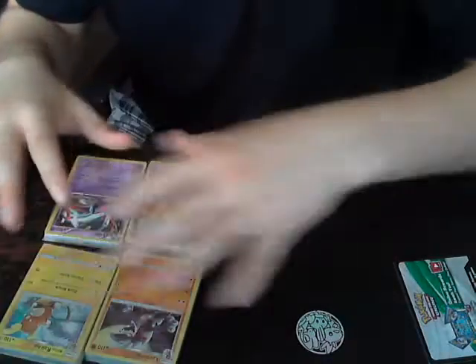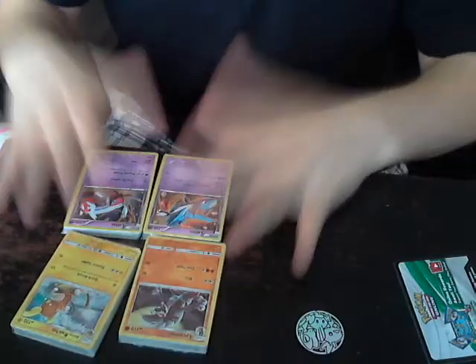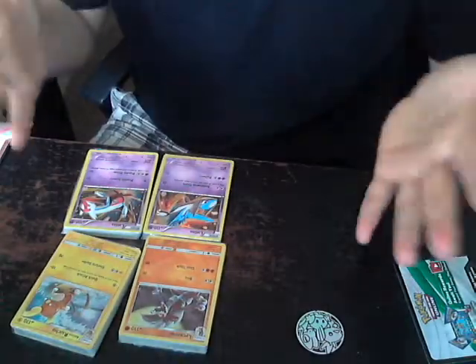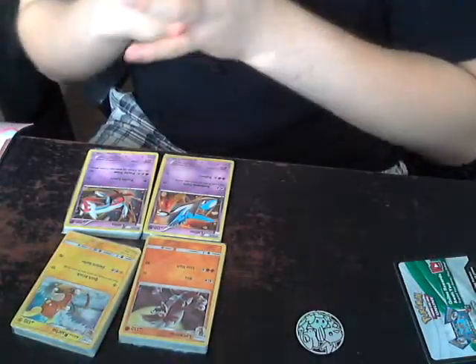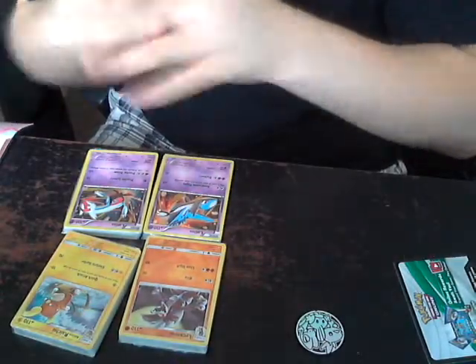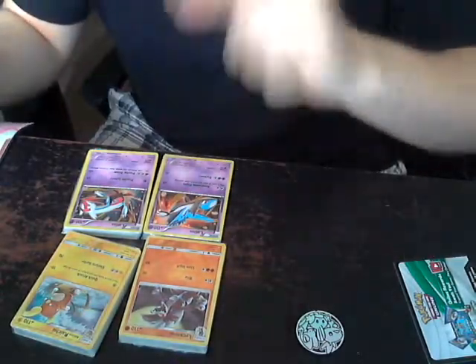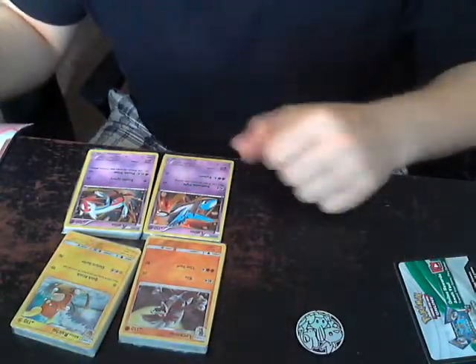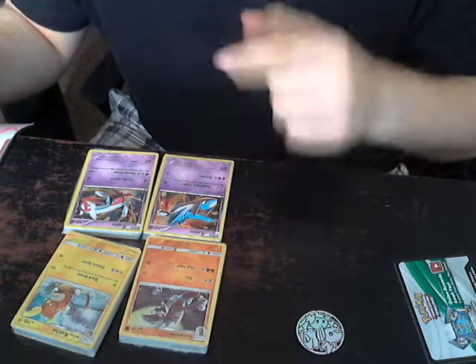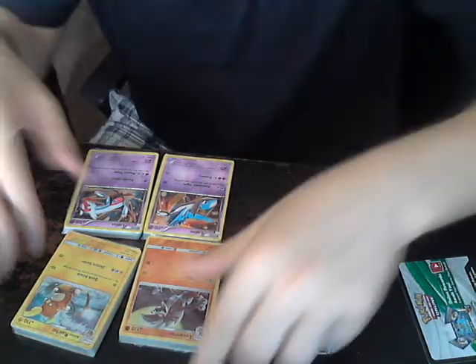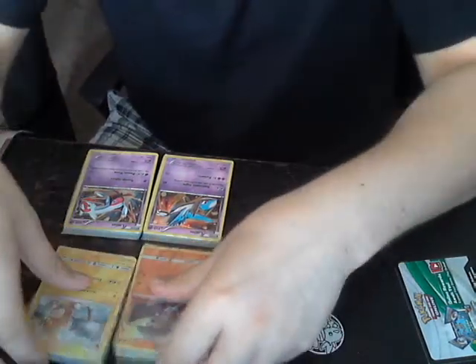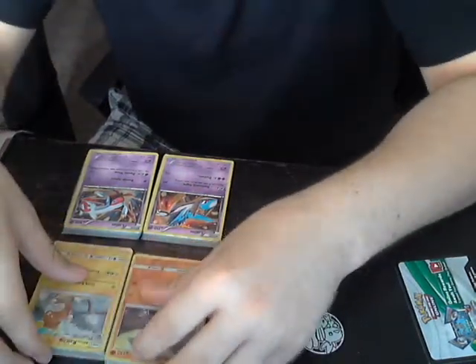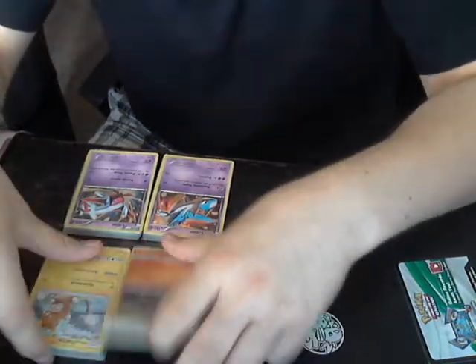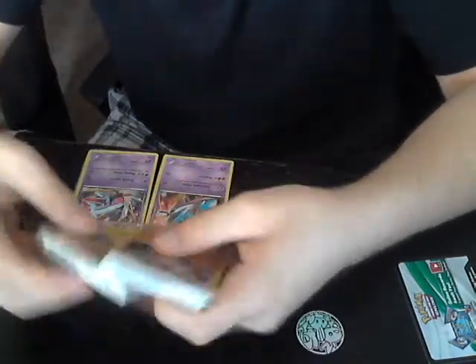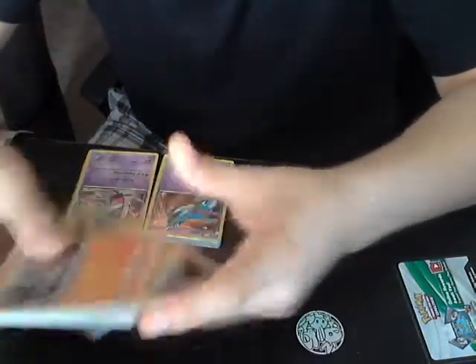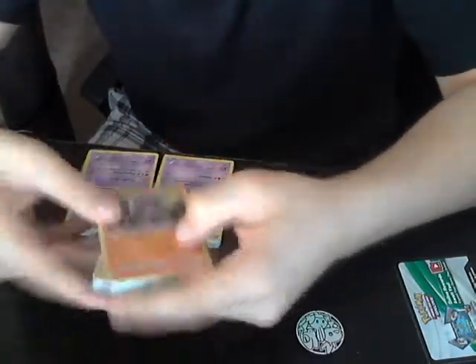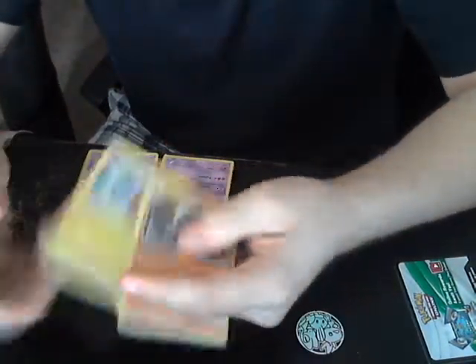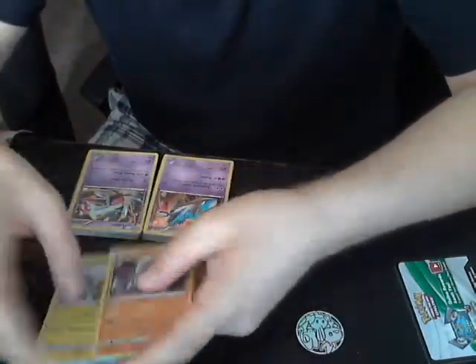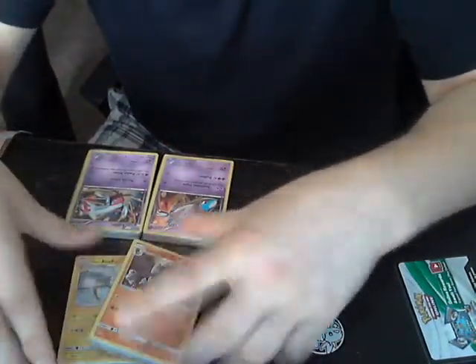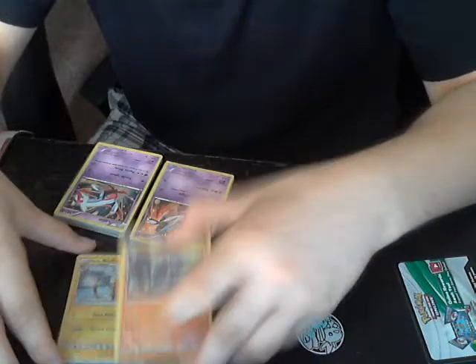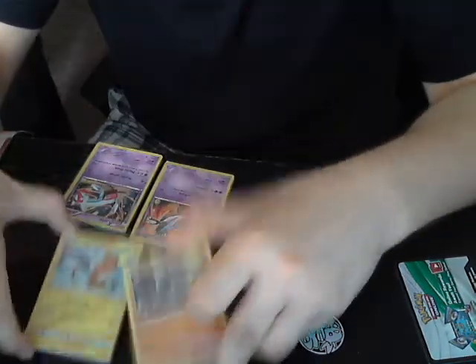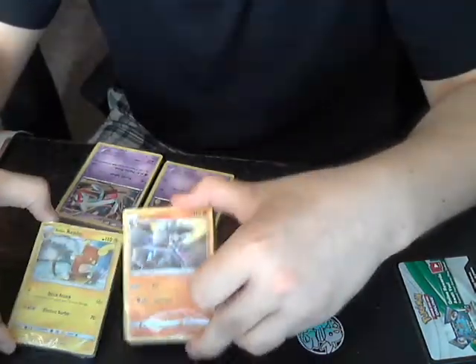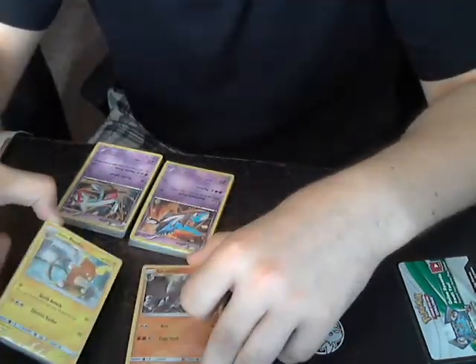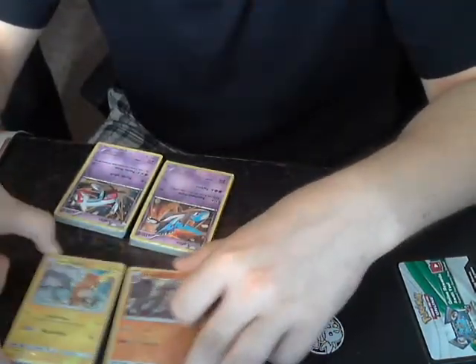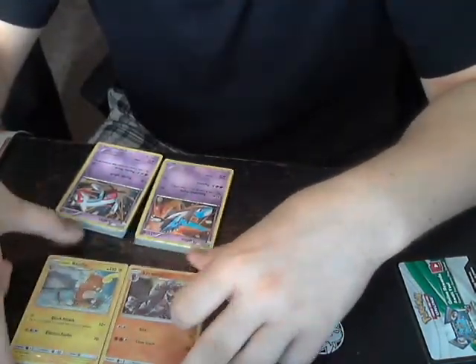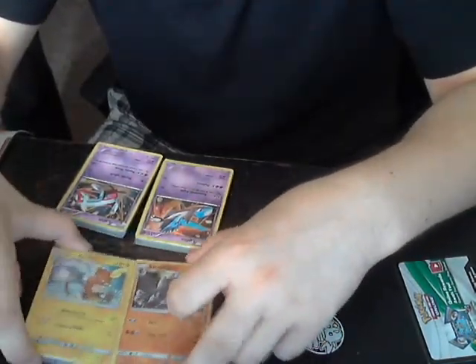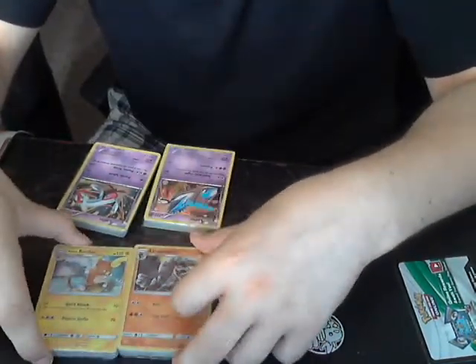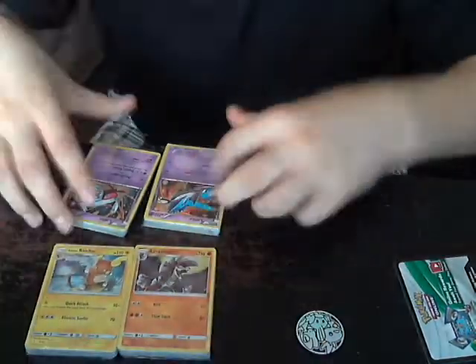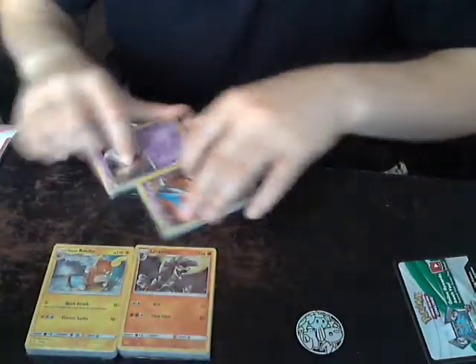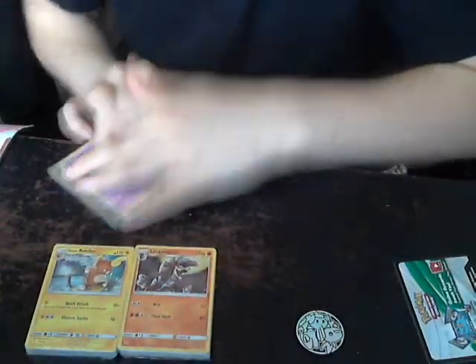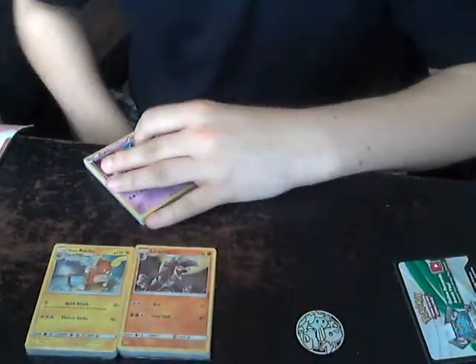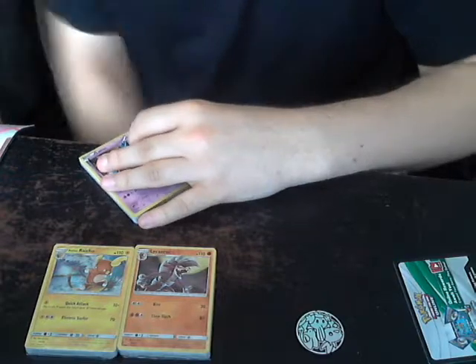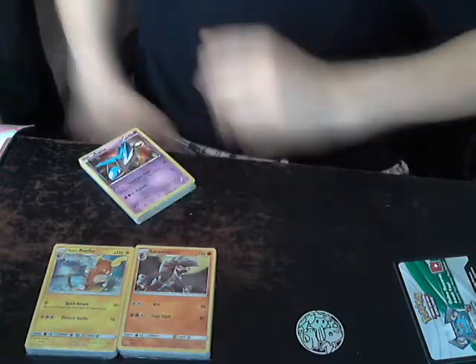What's up guys? It's the Fallen Sanctum here, and today I got a cool thing for you. We're going to be opening up two trainer kits - this is the Alolan Raichu and Lycanroc Midnight Form trainer kit, and this is the Latios and Latias kit.